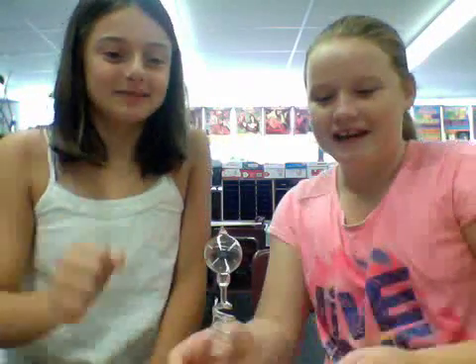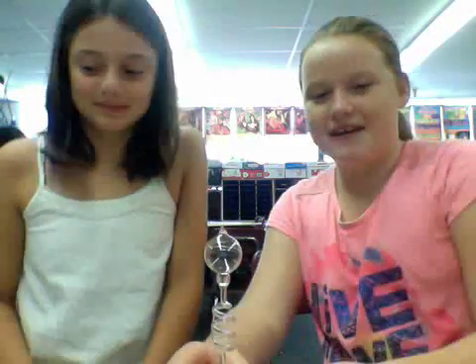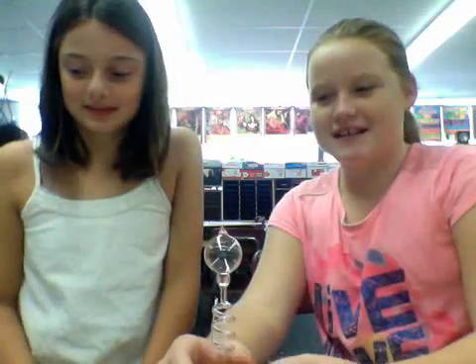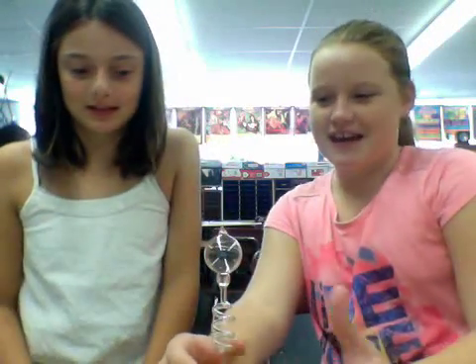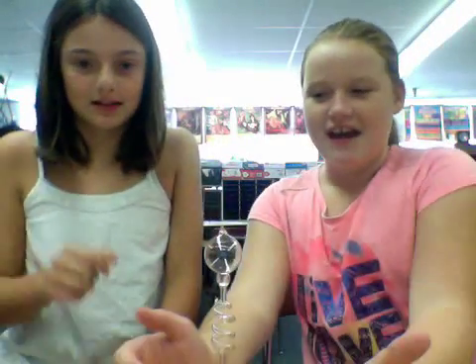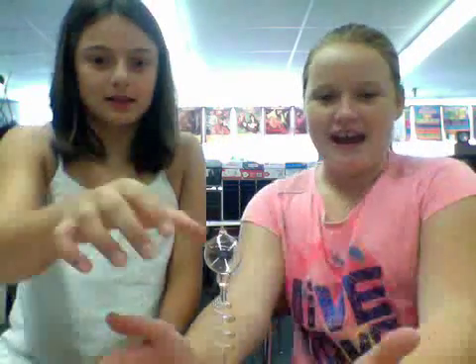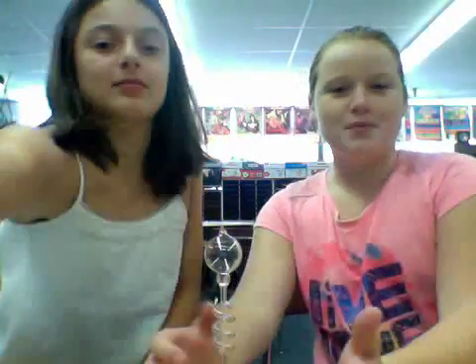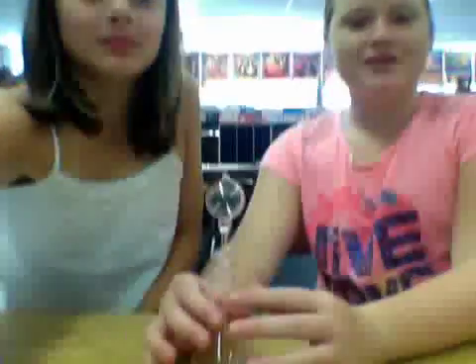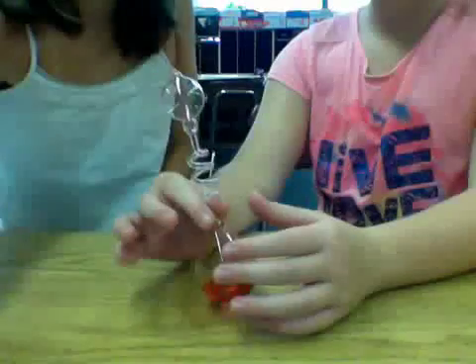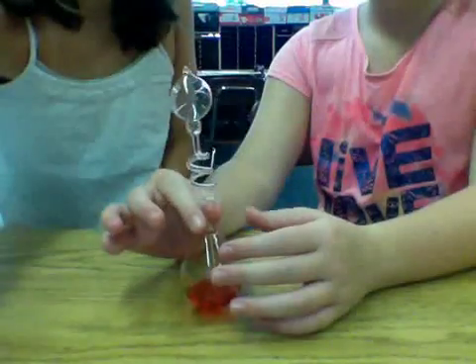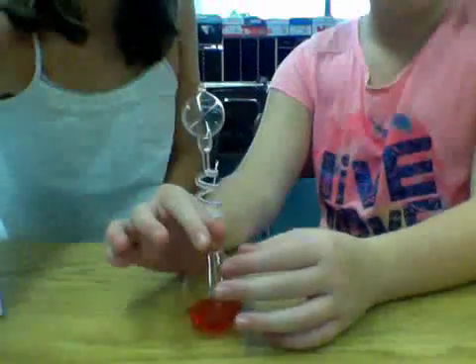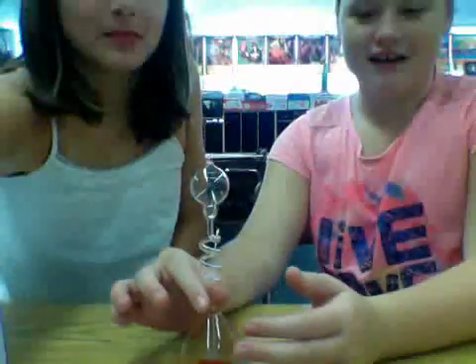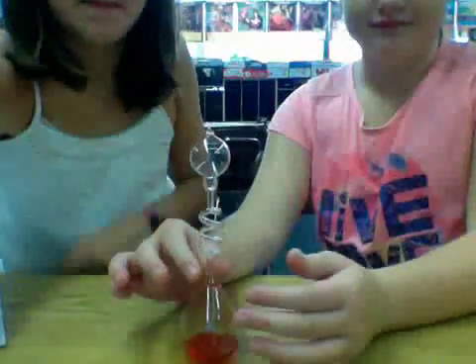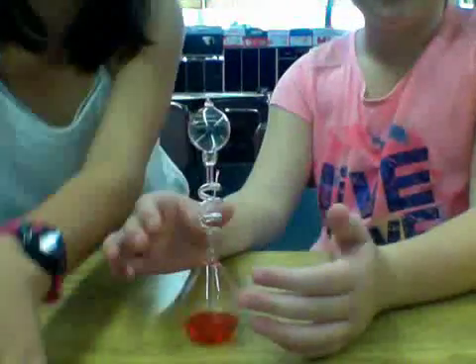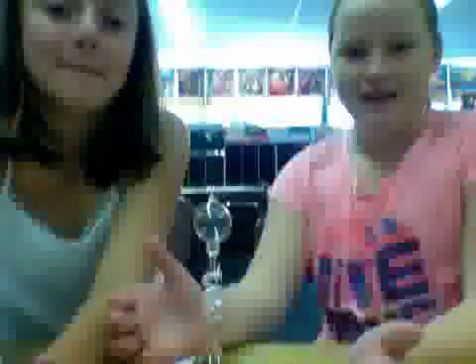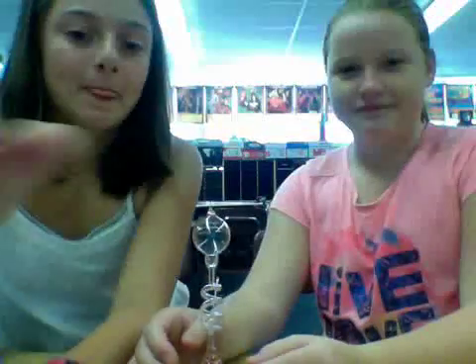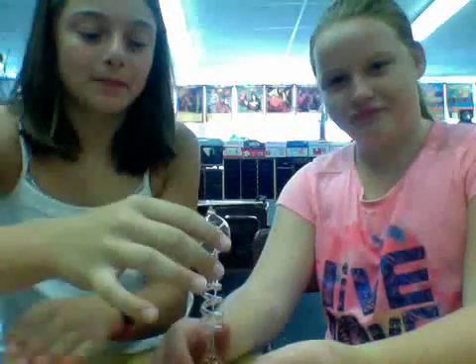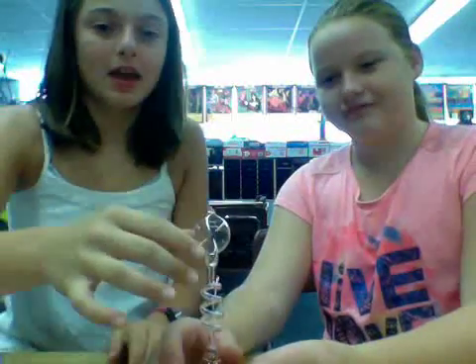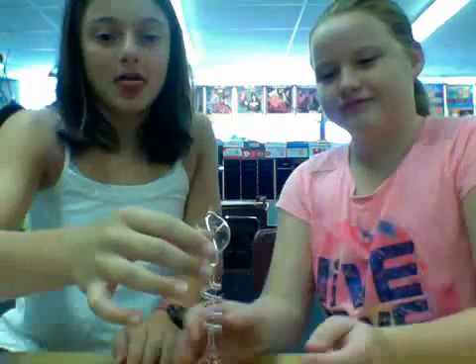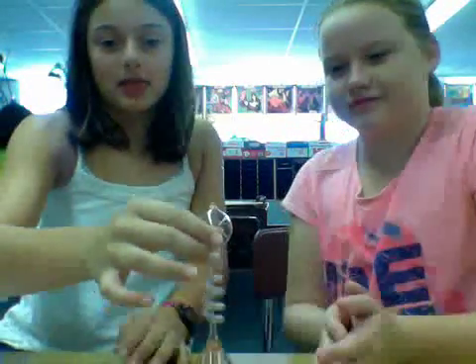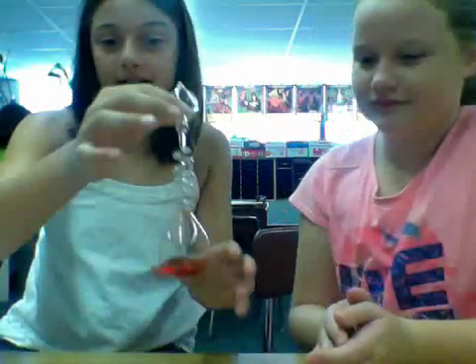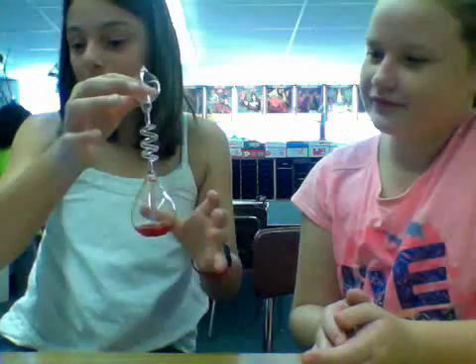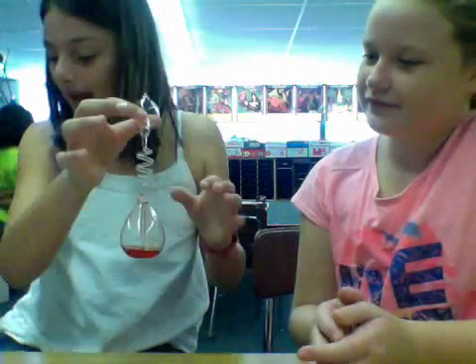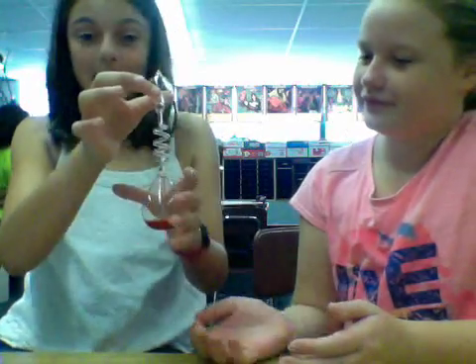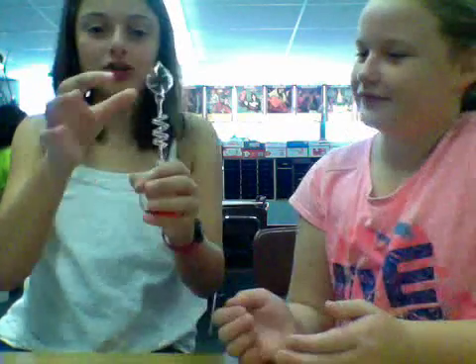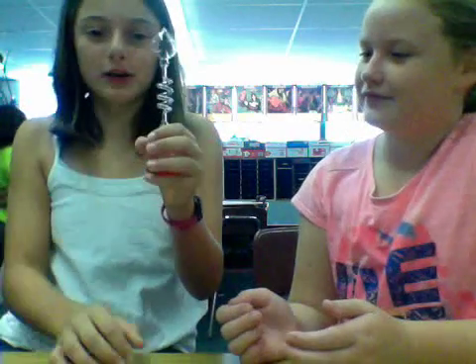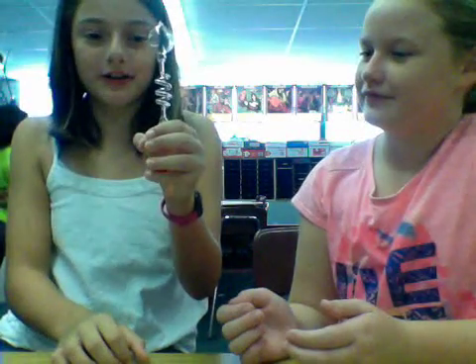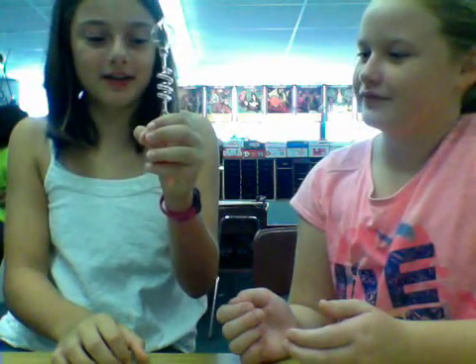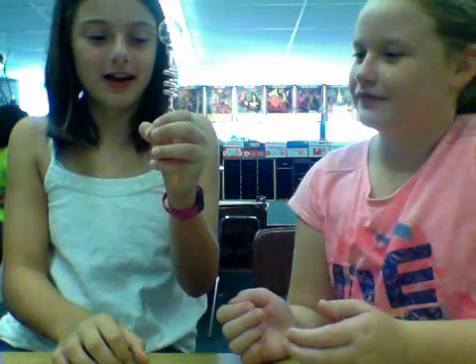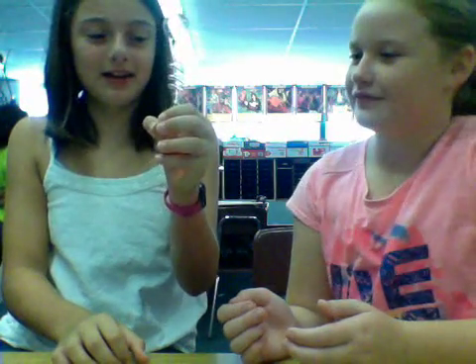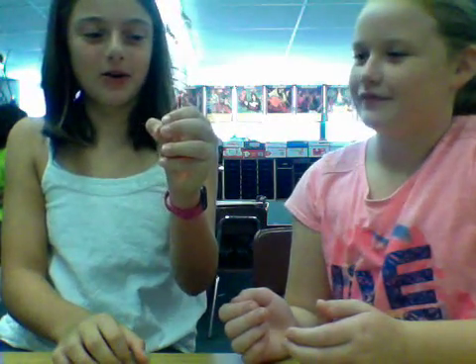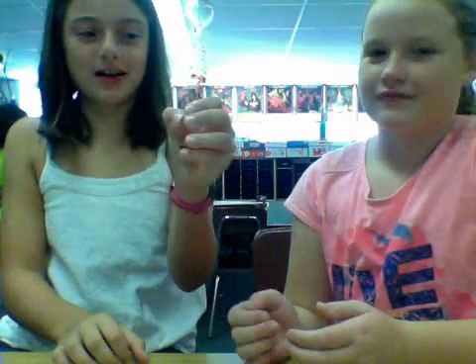This is a hand boiler. This is heat energy because when you put your hands on it, it goes up.